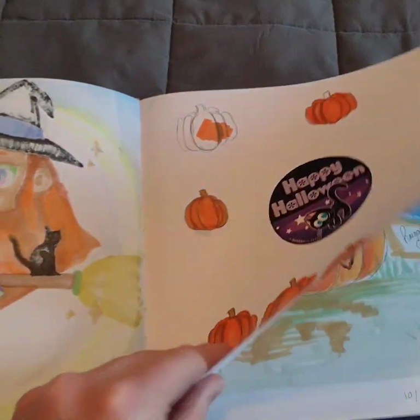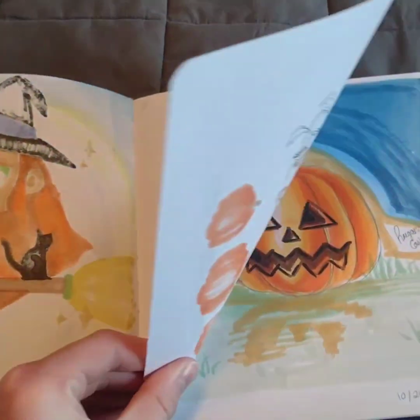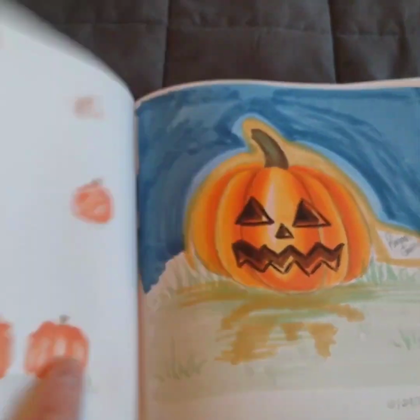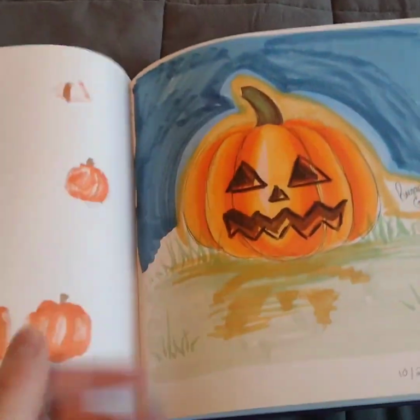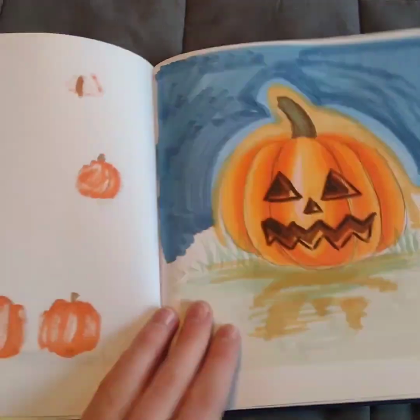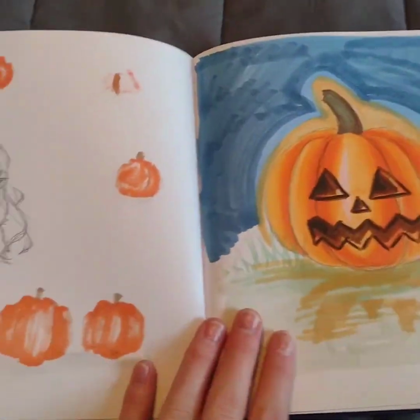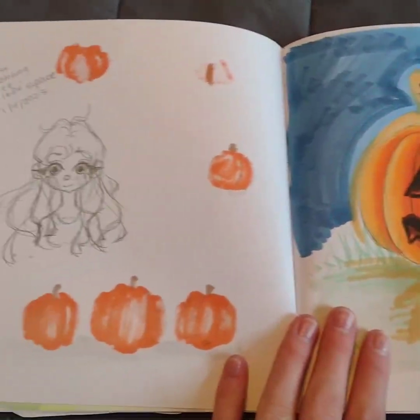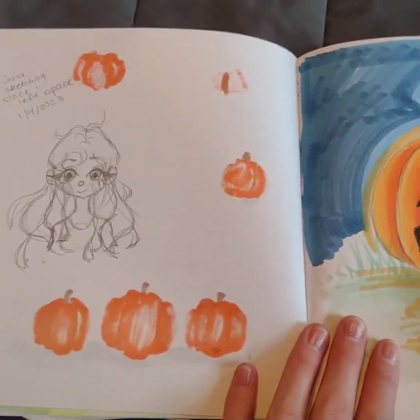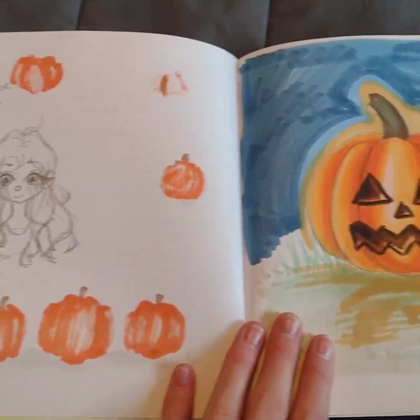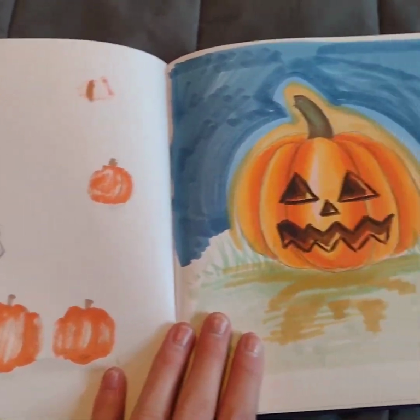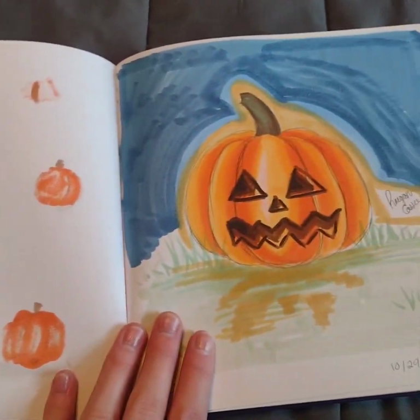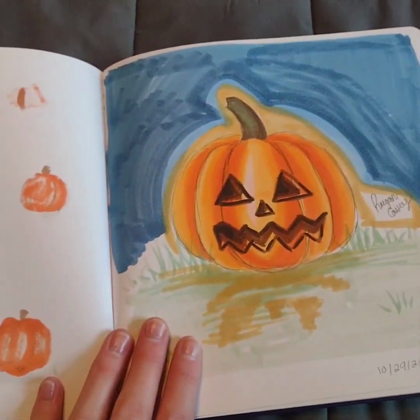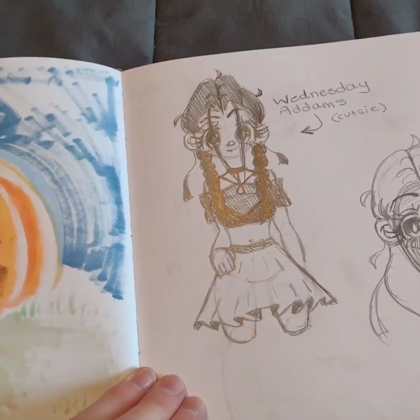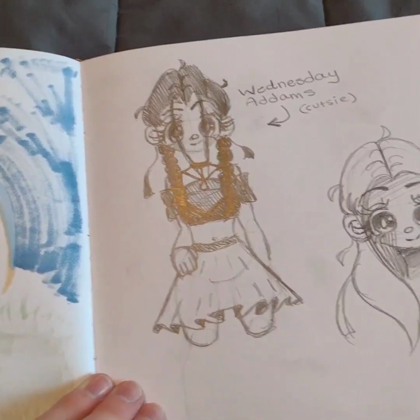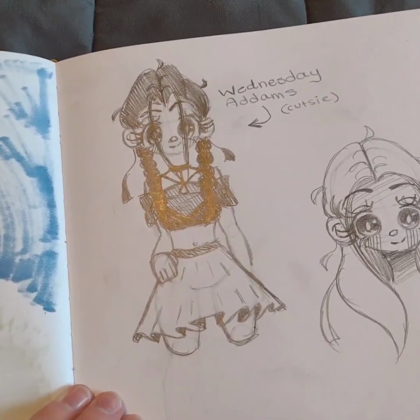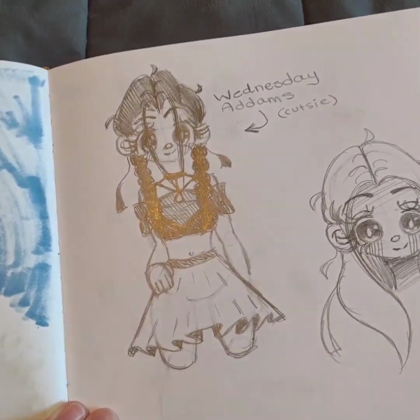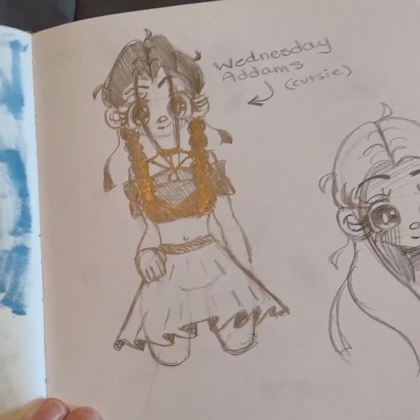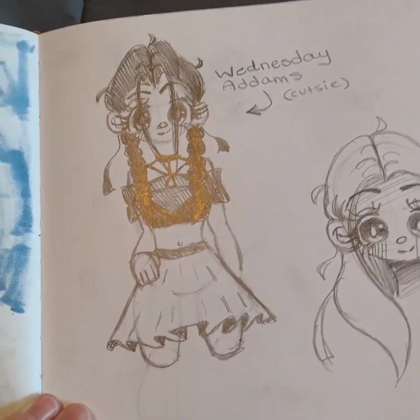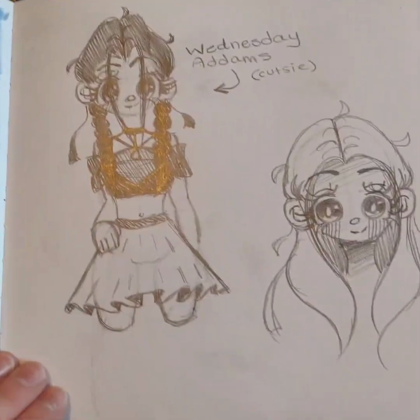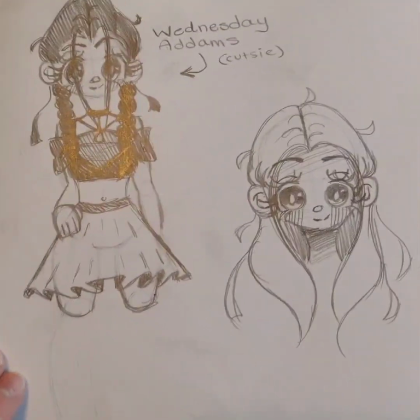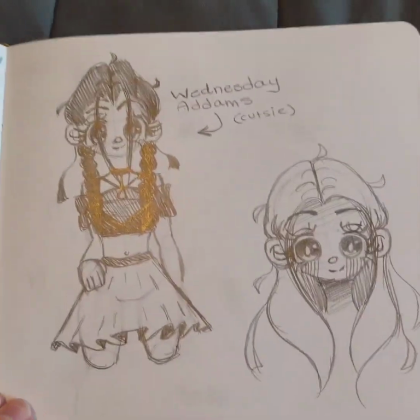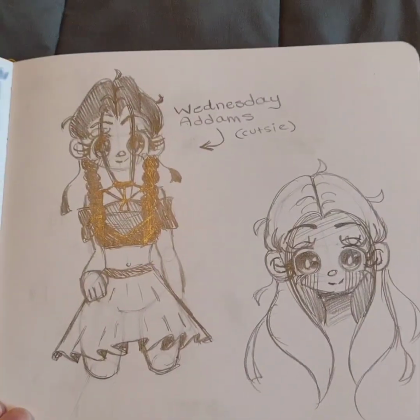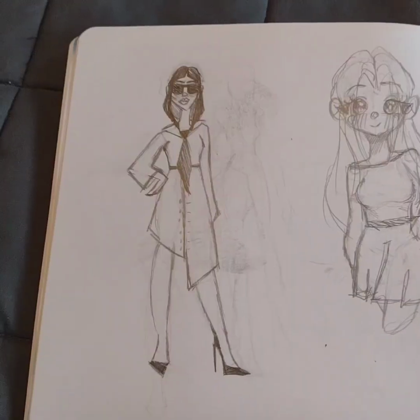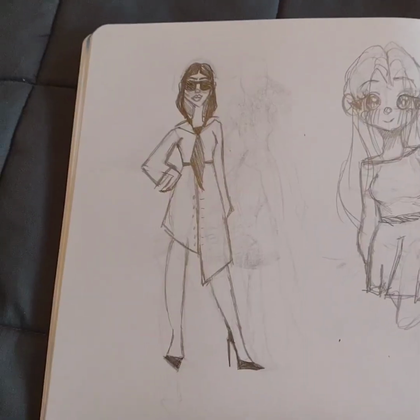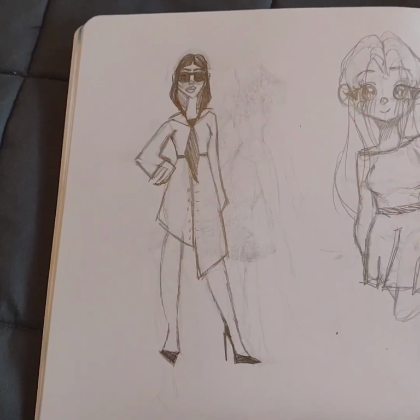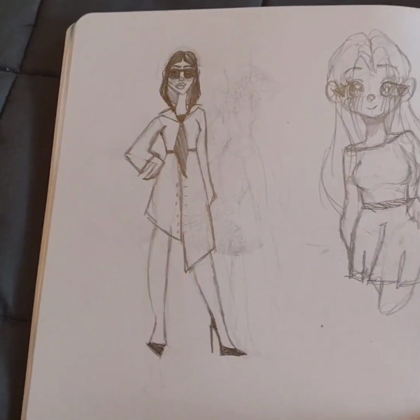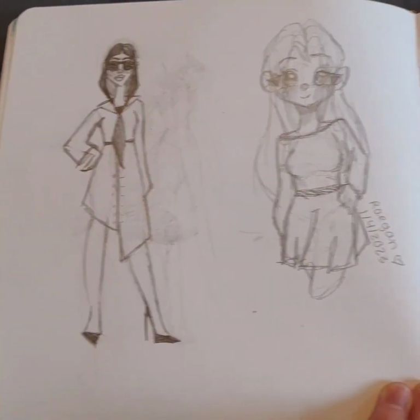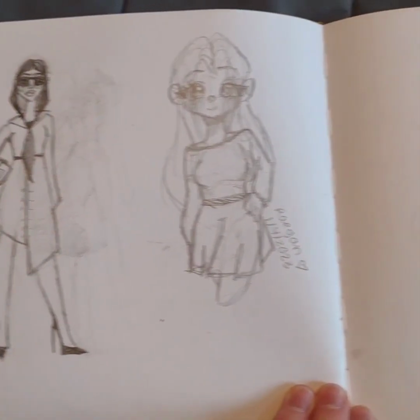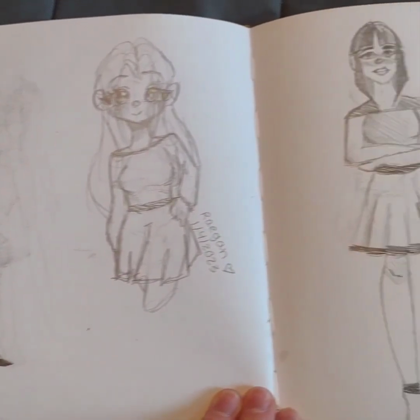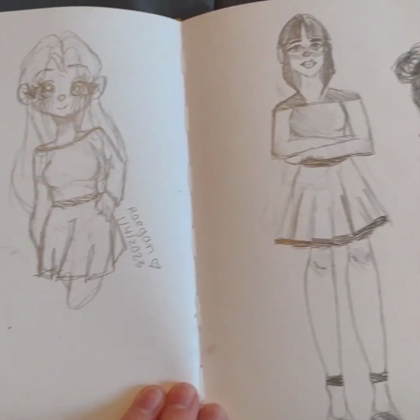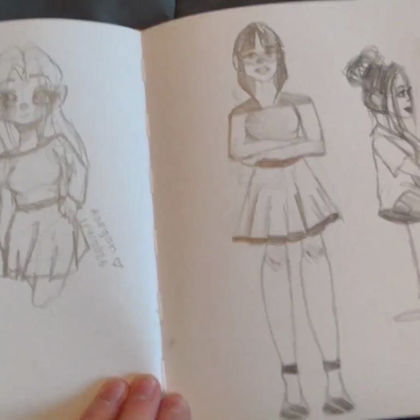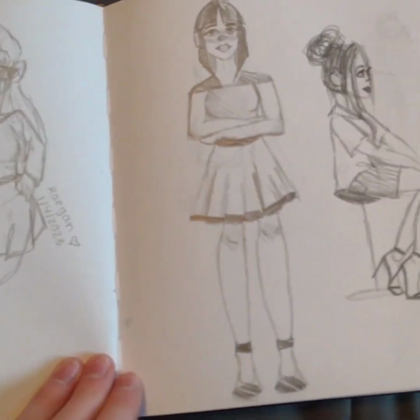Just like a sticker, Halloween drawings, and then this is a little Wednesday doodle I did. And then just like some random girl and some more sketches.